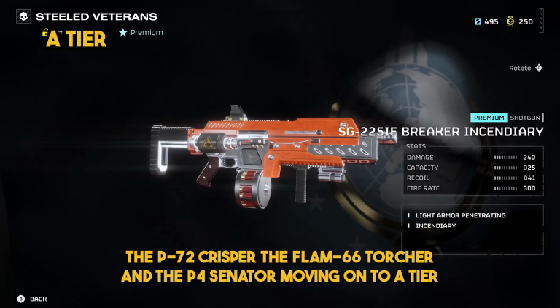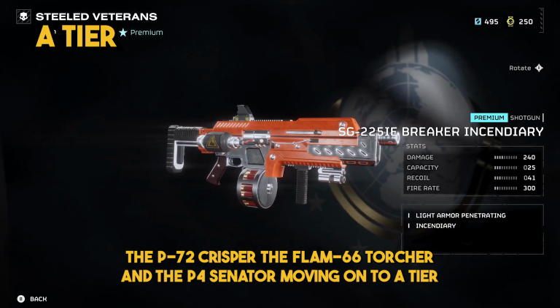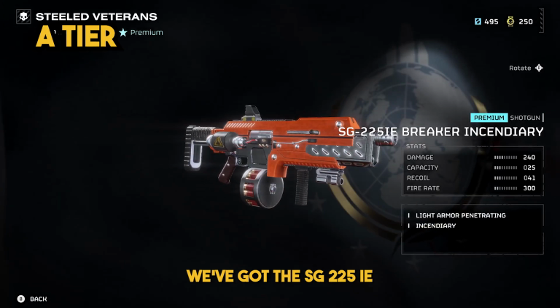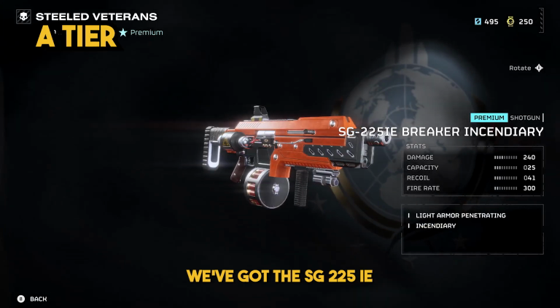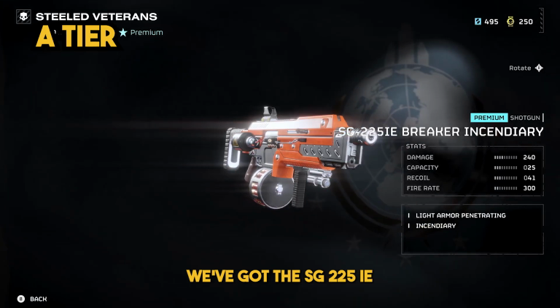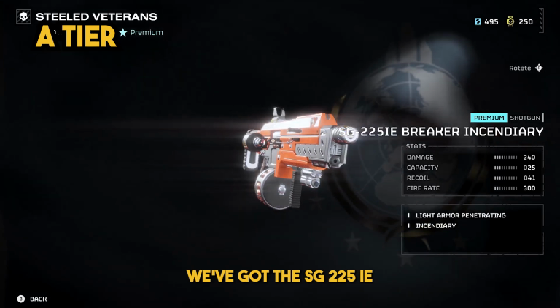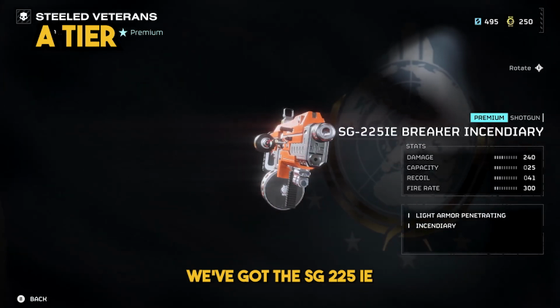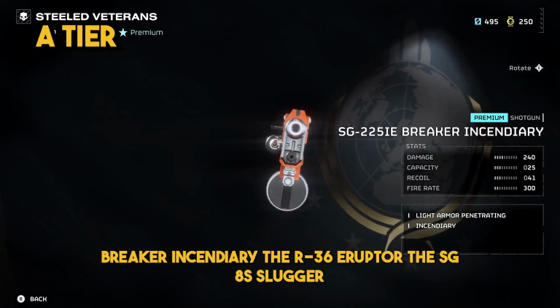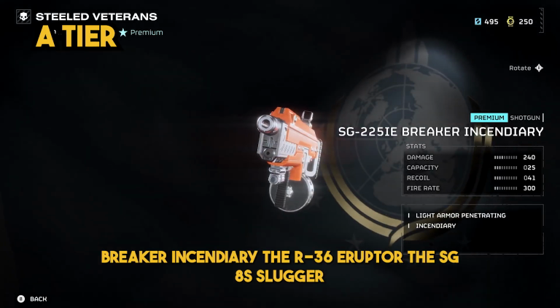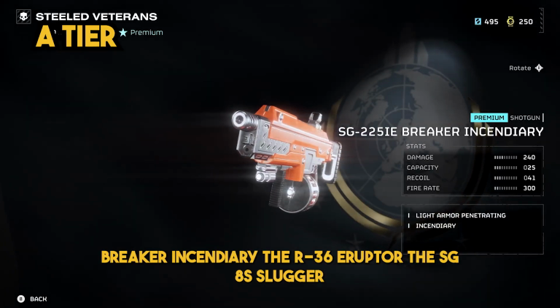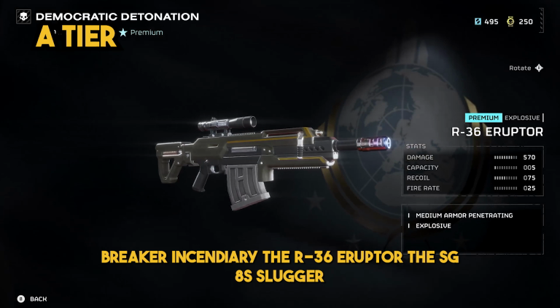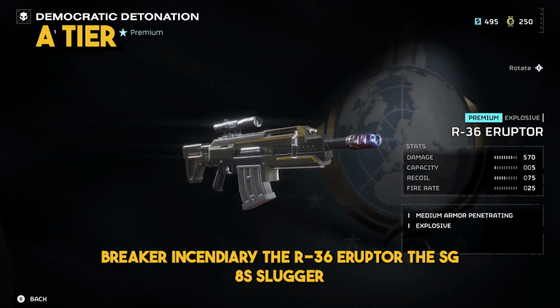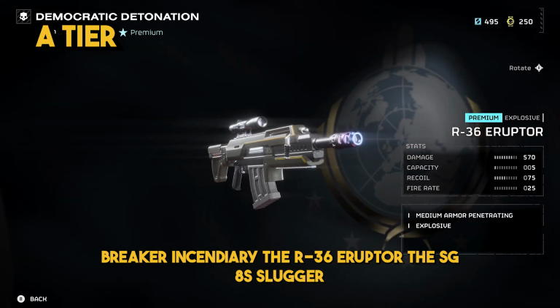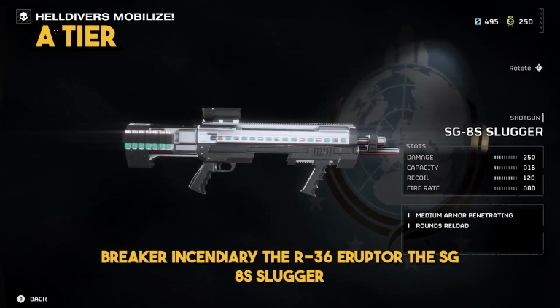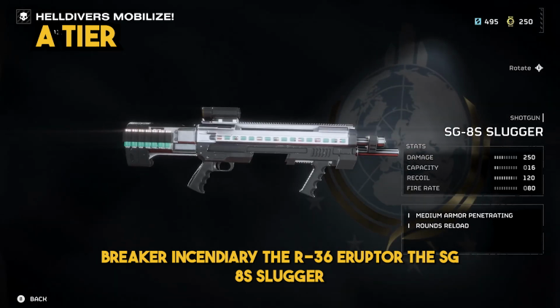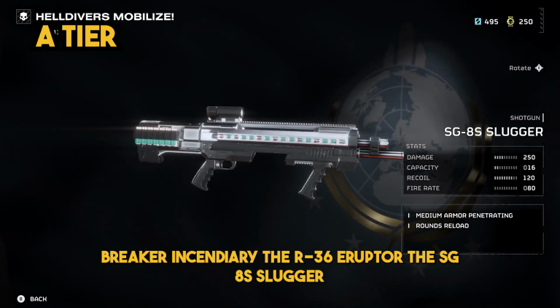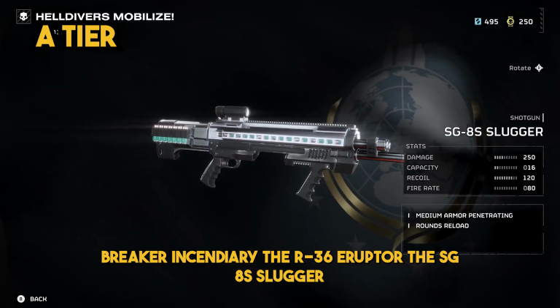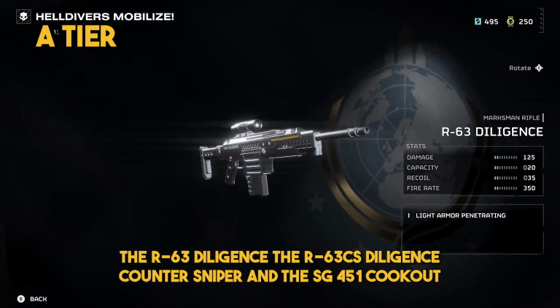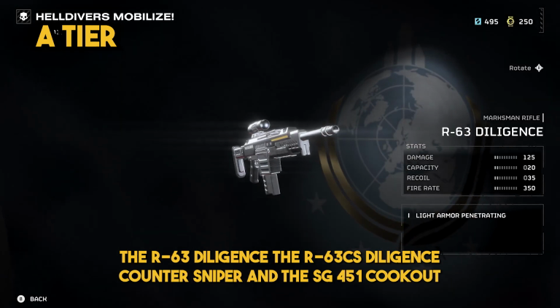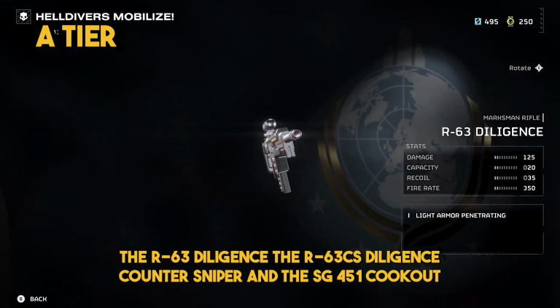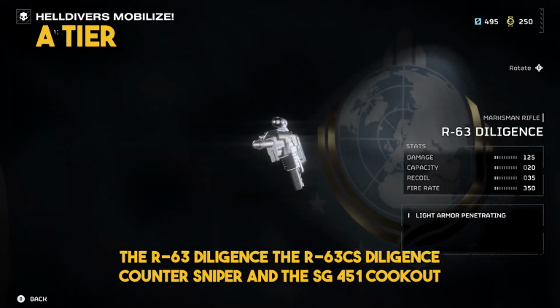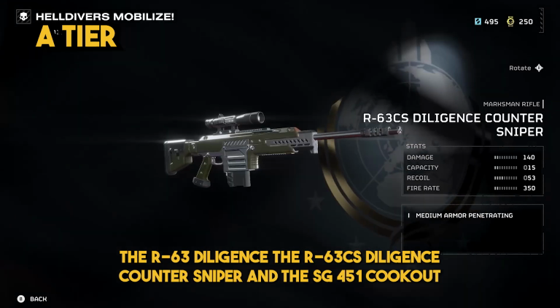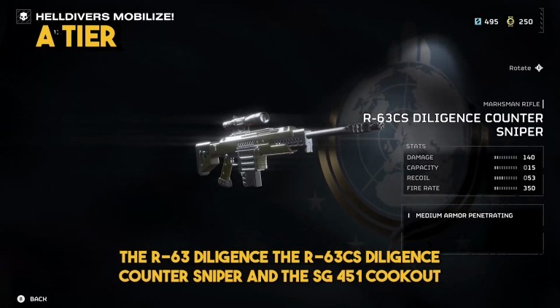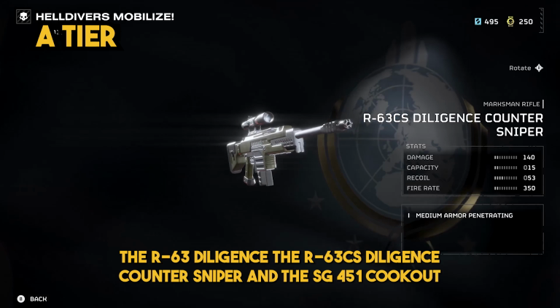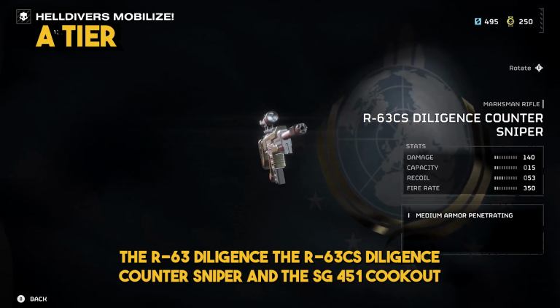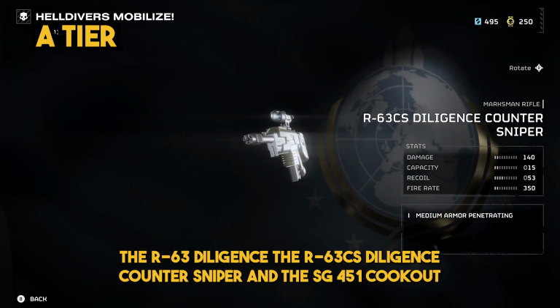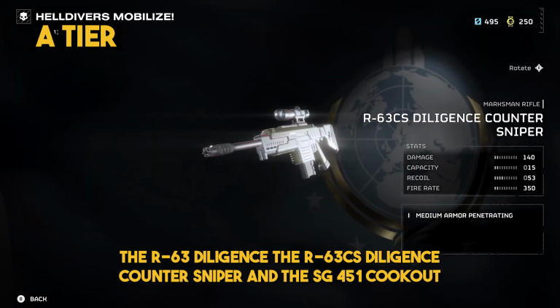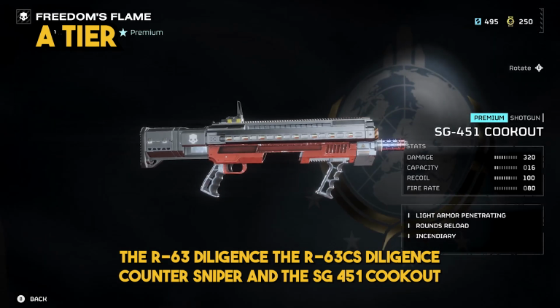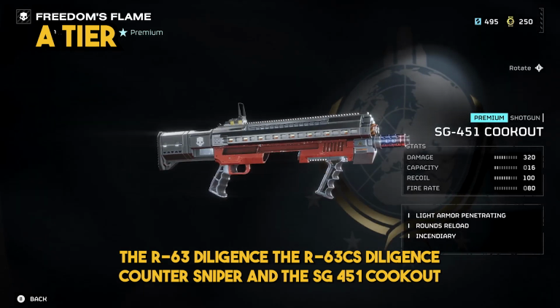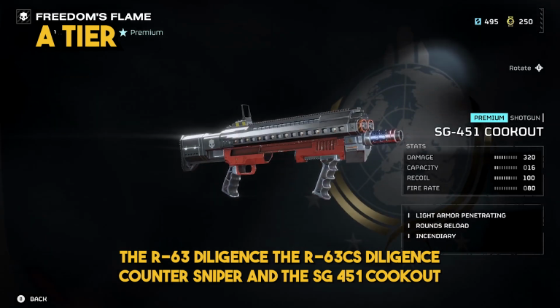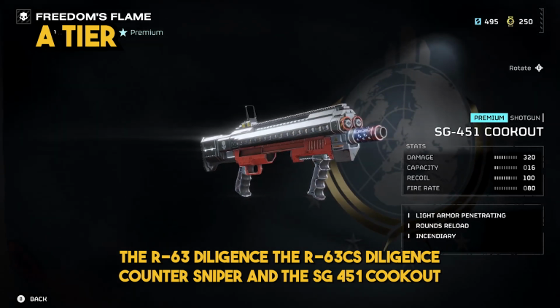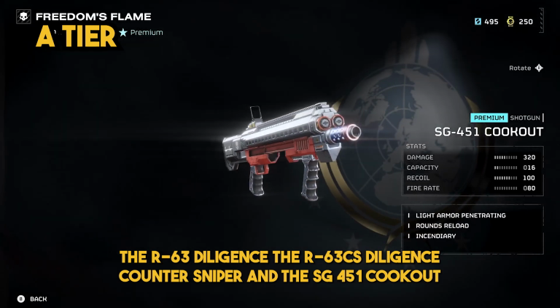Moving on to A tier, we've got the SG-225IE Breaker Incendiary, the R-36 Erupter, the SG-8S Slugger, the R-63 Diligence, the R-63 Diligence Counter Sniper, and the SG-451 Cookout.